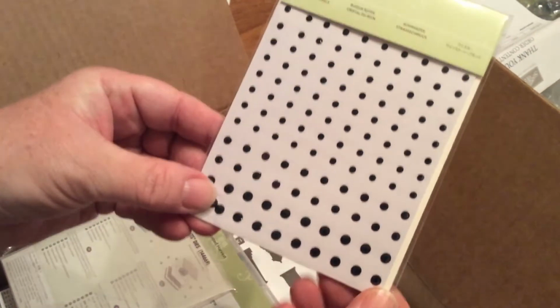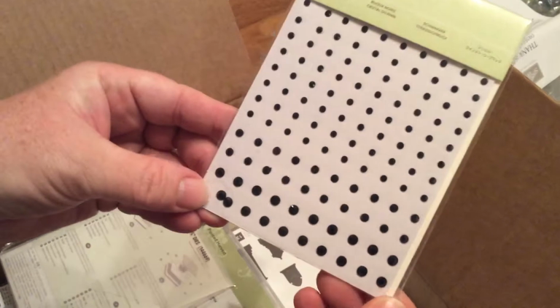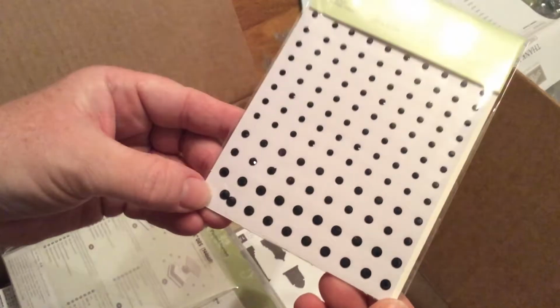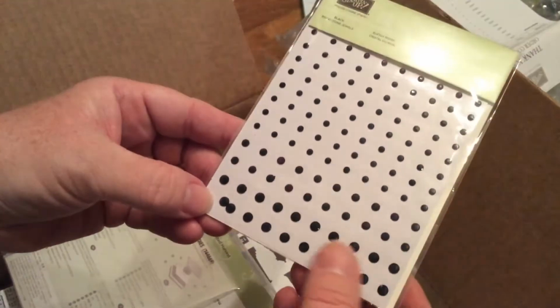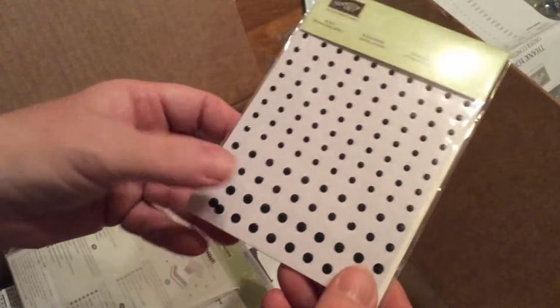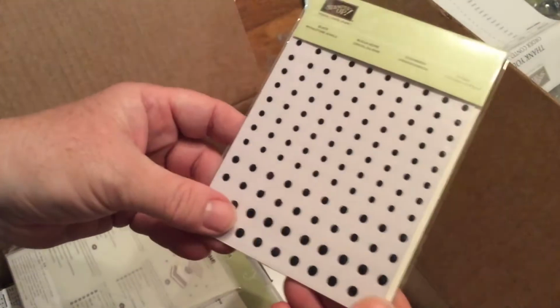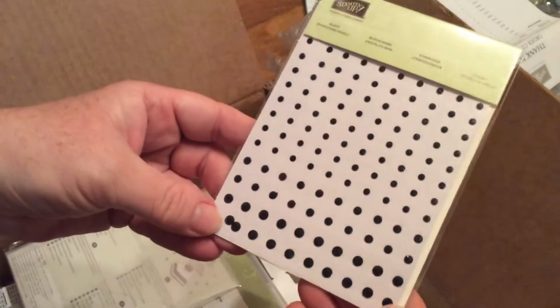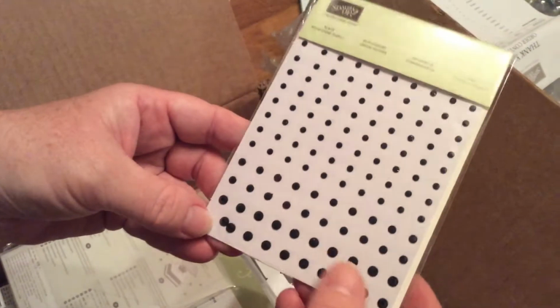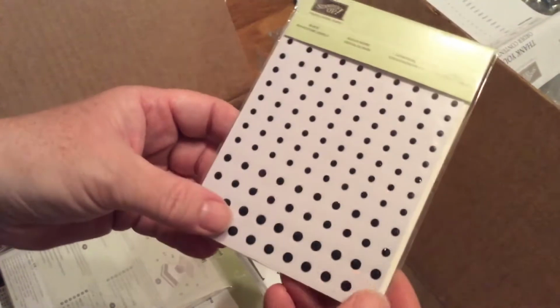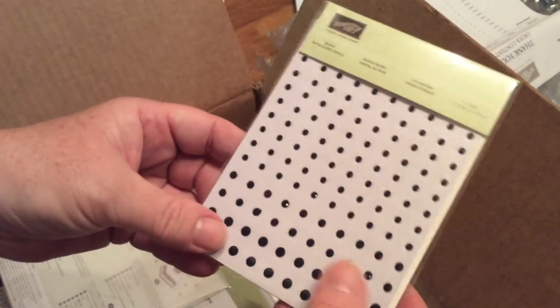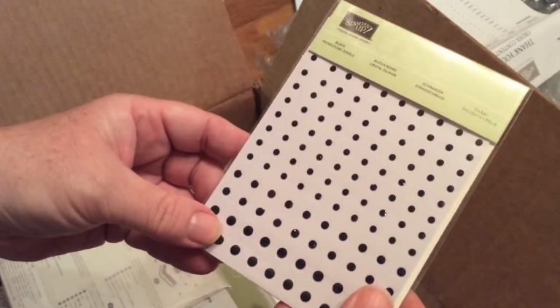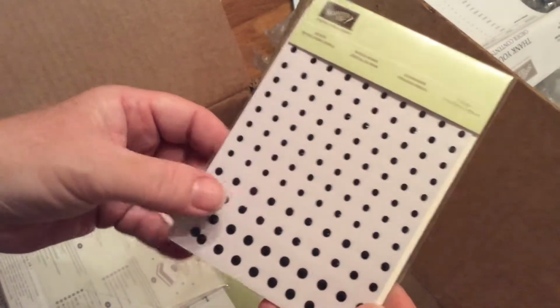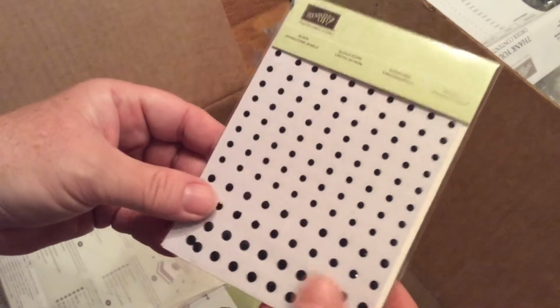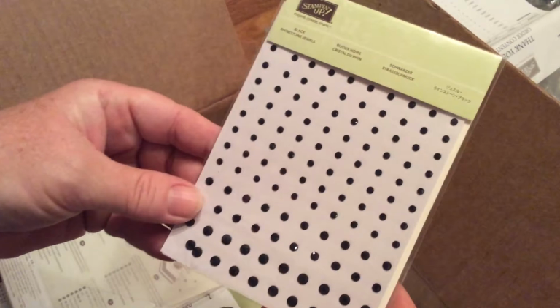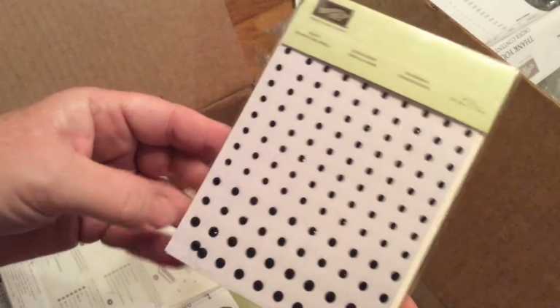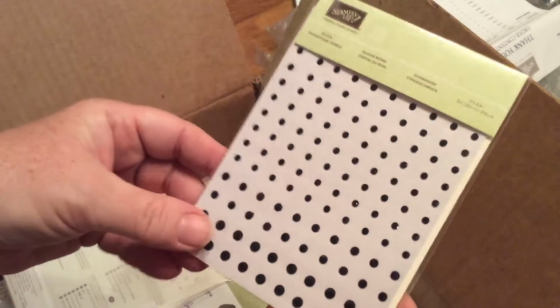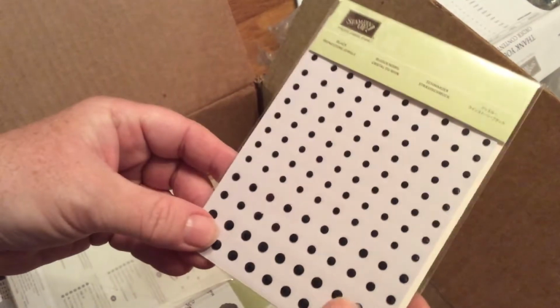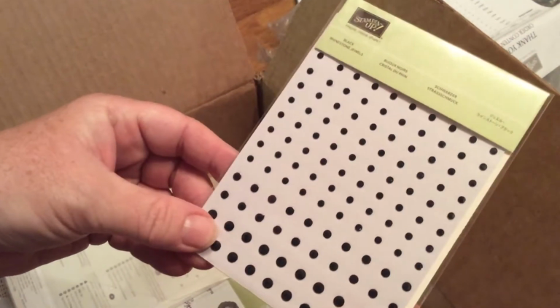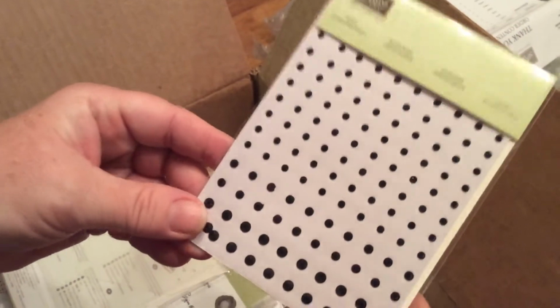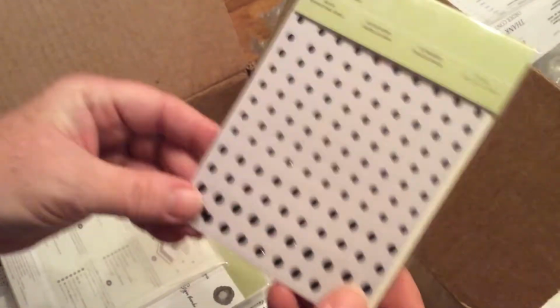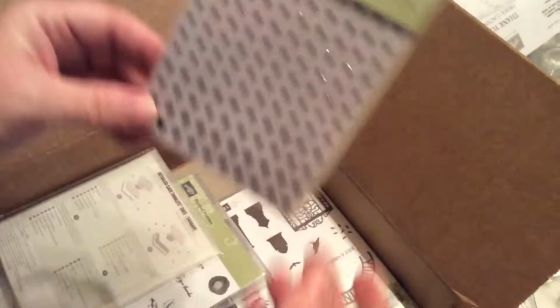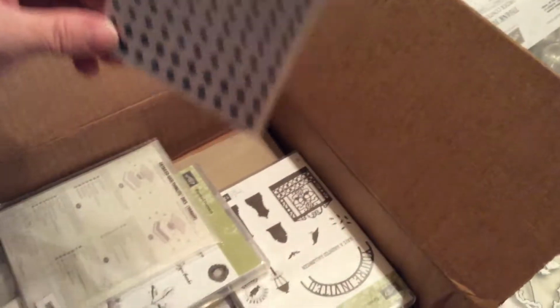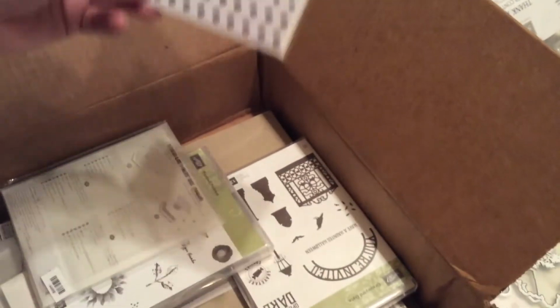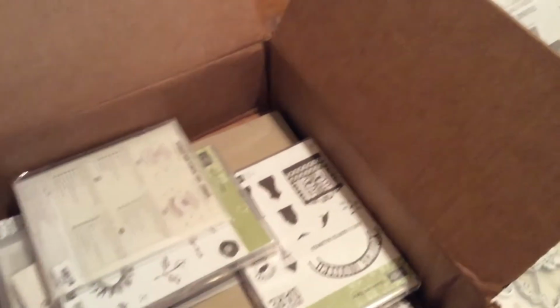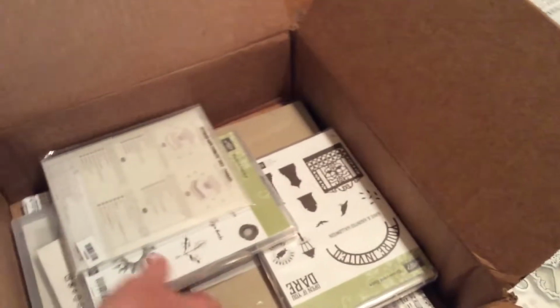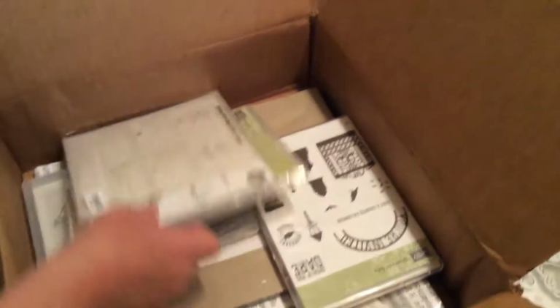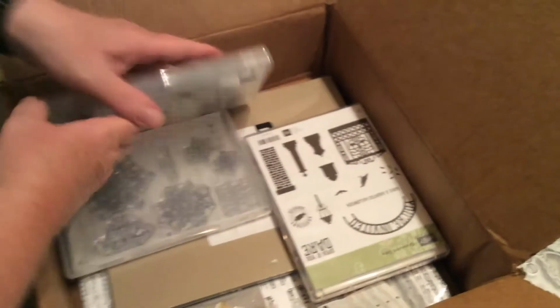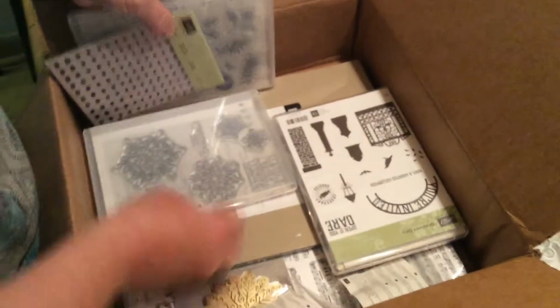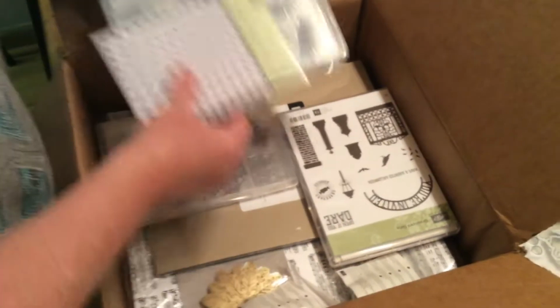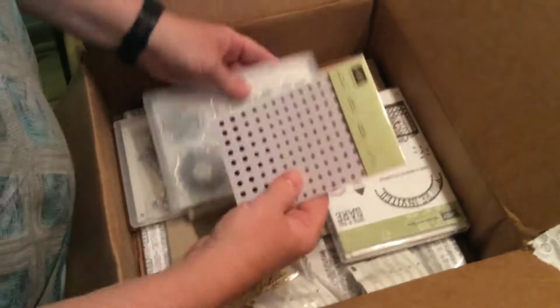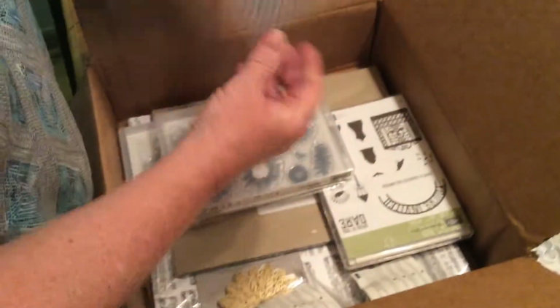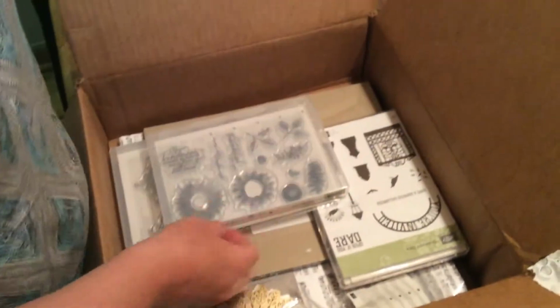Then we have Black Rhinestone Jewels. I'm so excited about these — I use a lot of black and they're very hard to find, so I'm glad they came out with these. It's two packs.